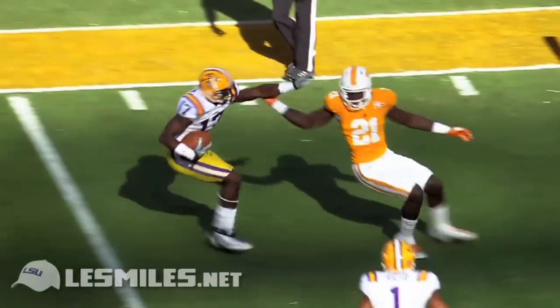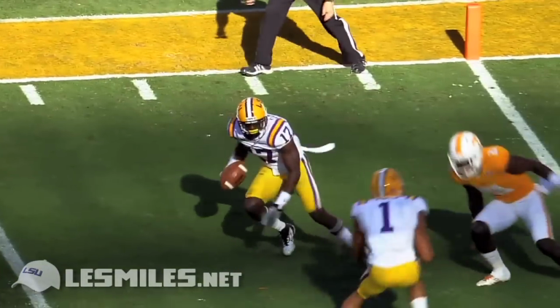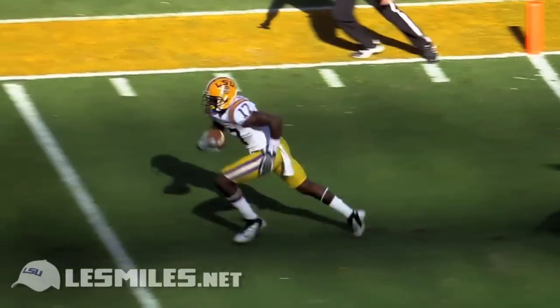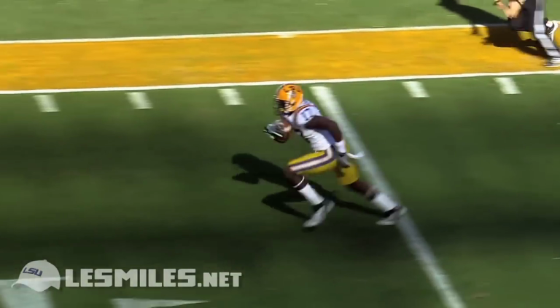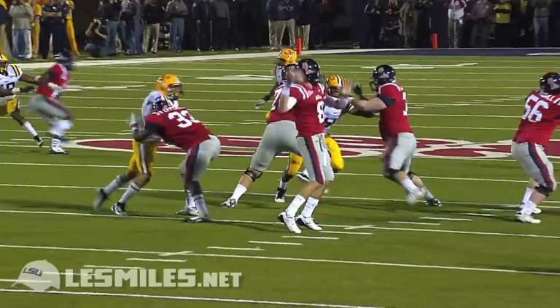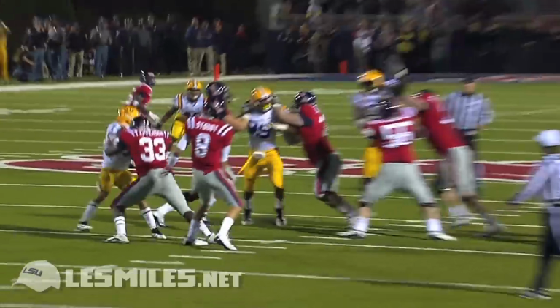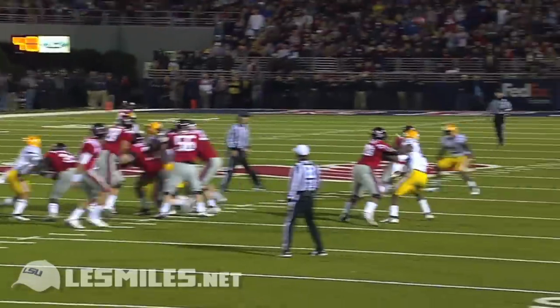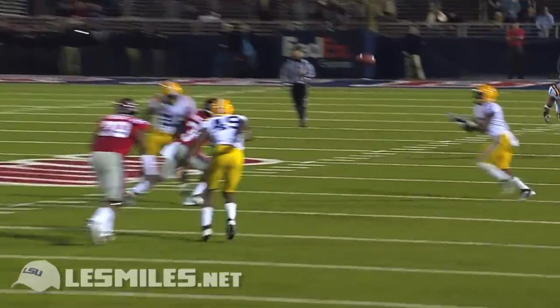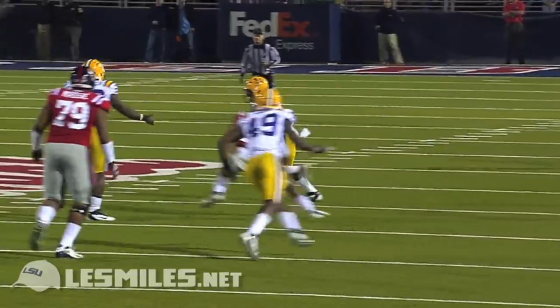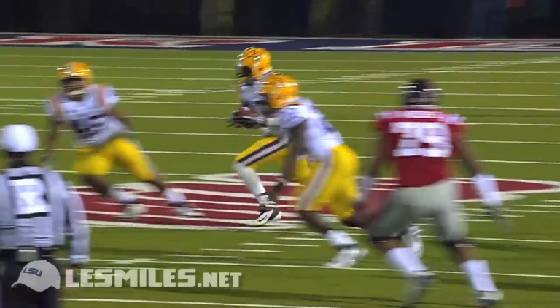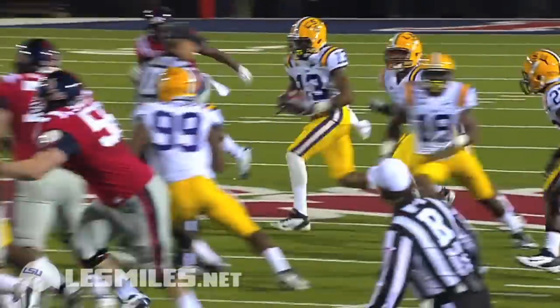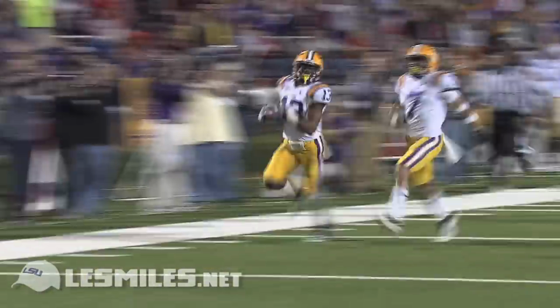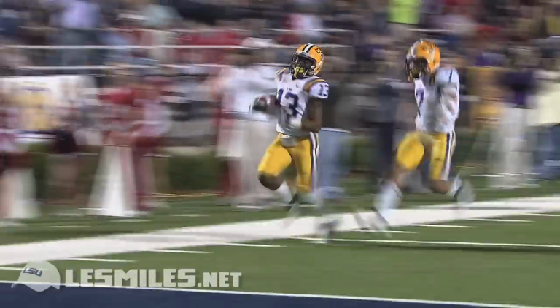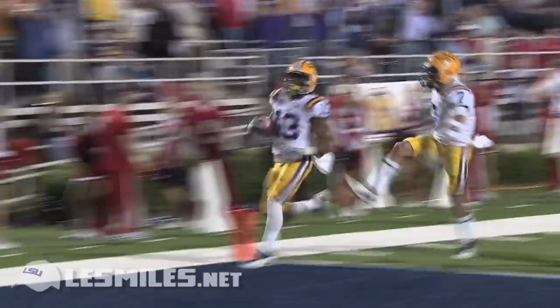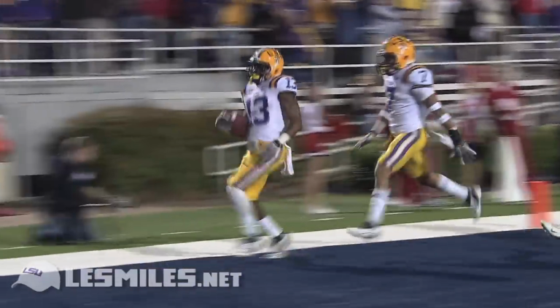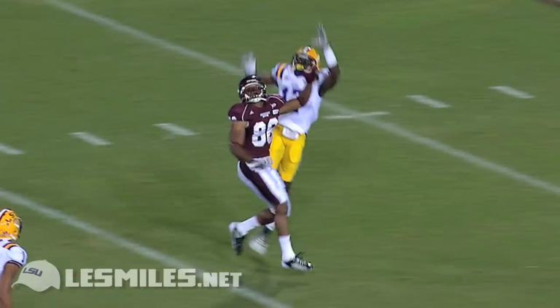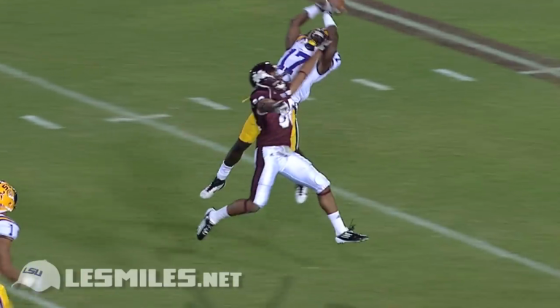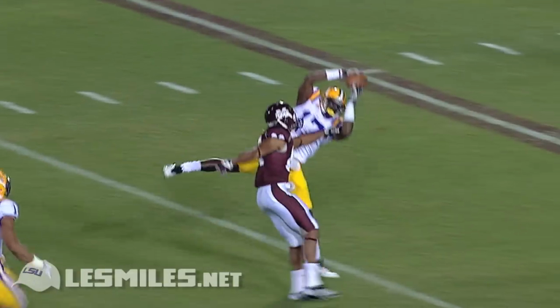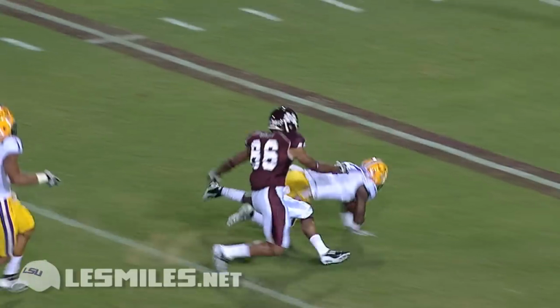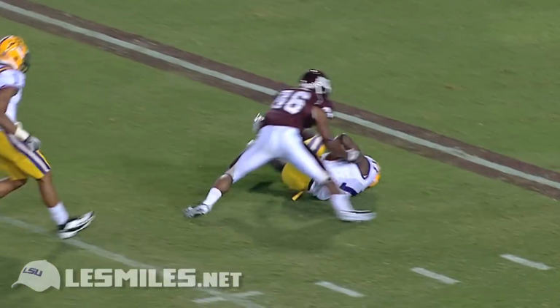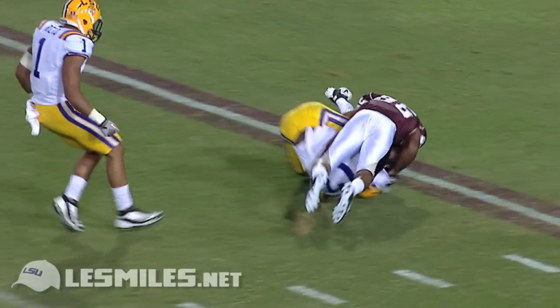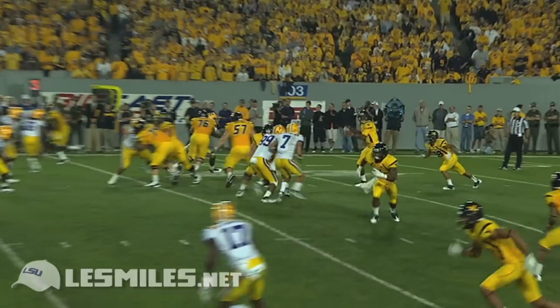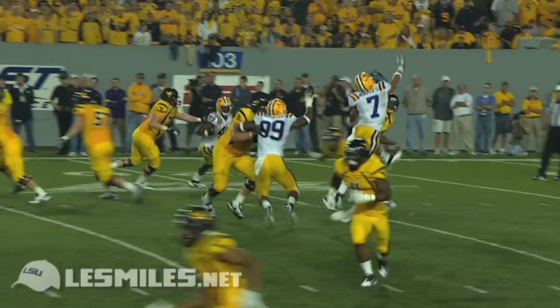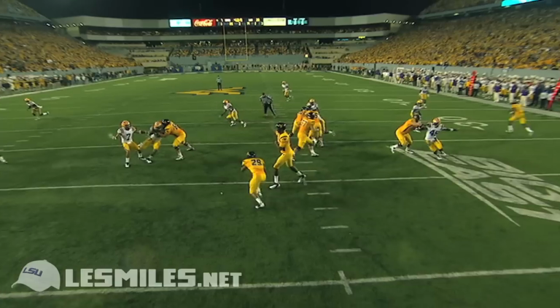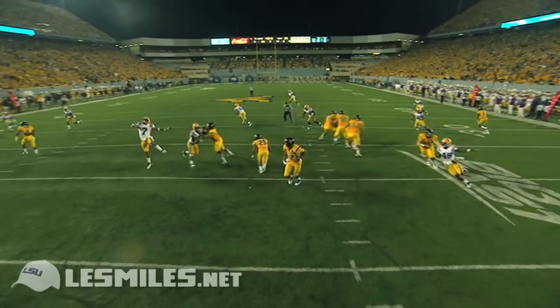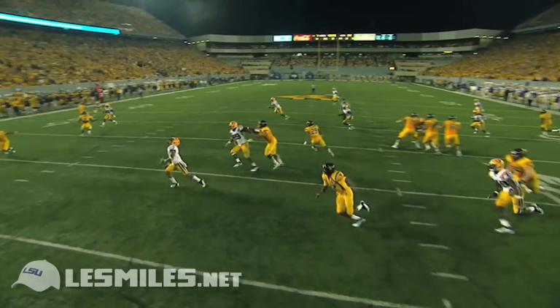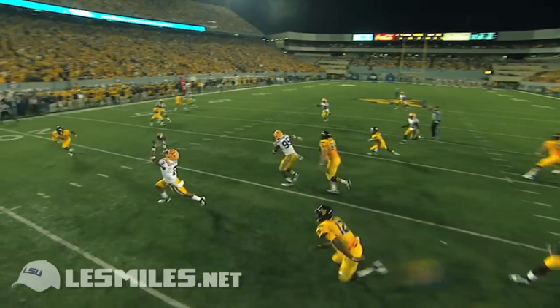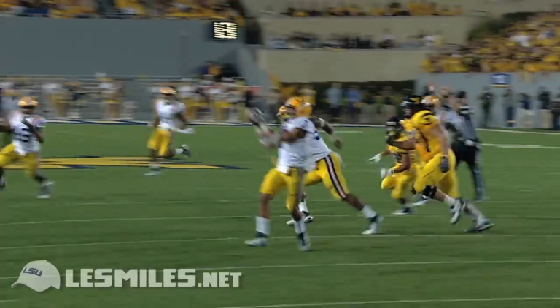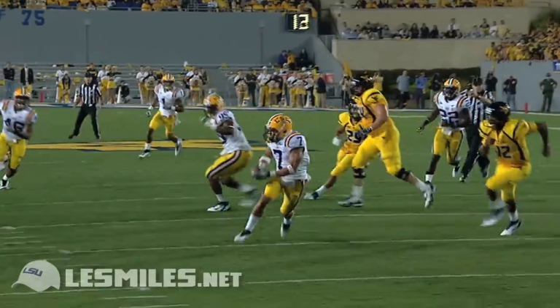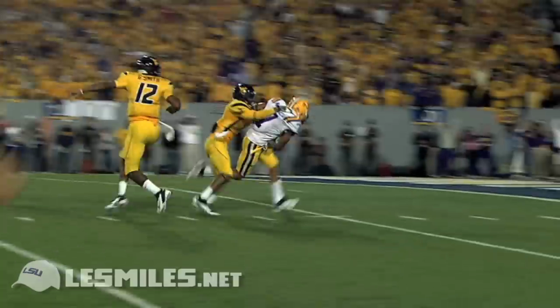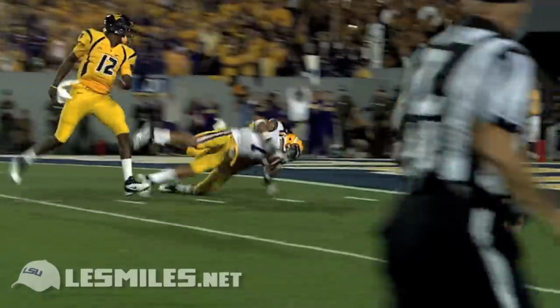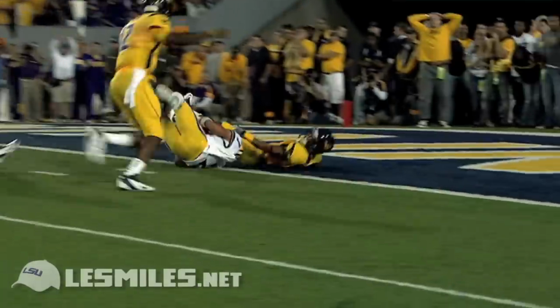Intercepted — they float one out in the middle of the field and it's intercepted, picked off by Ron Brooks. There's a snap to Smith, short pass inside, batted in the air — intercepted by Matthew! Holy cow!